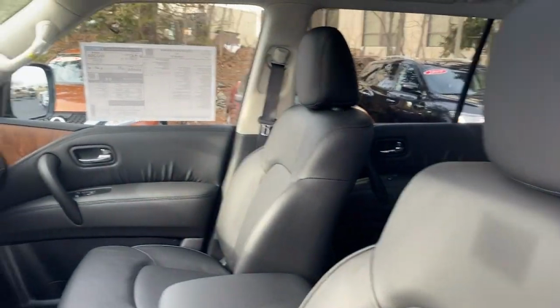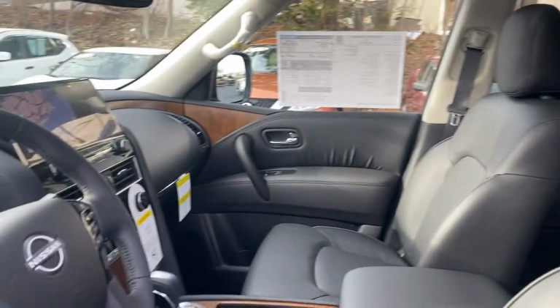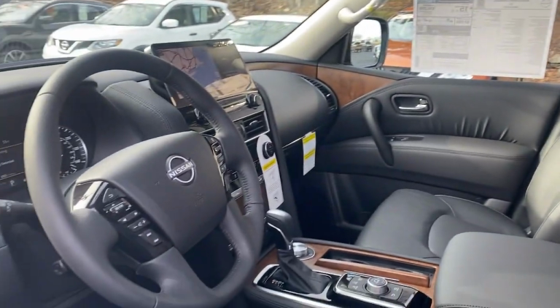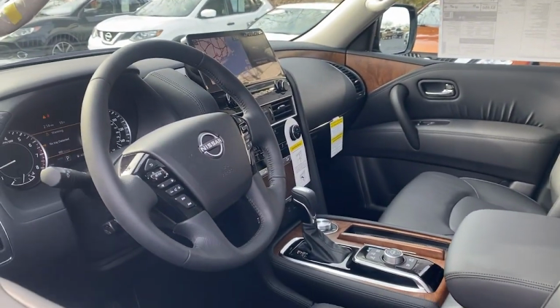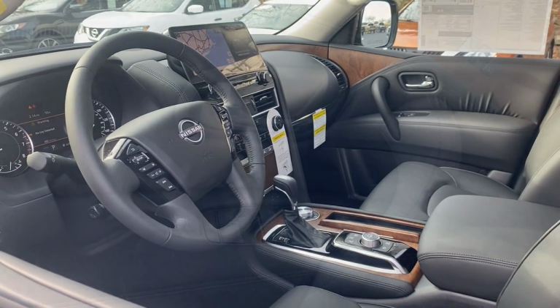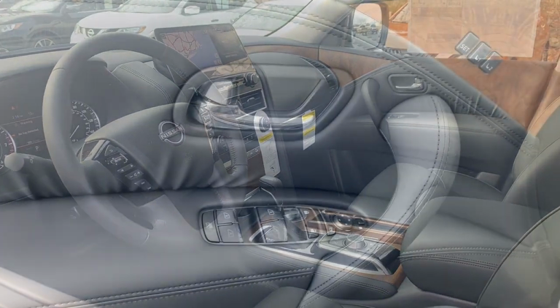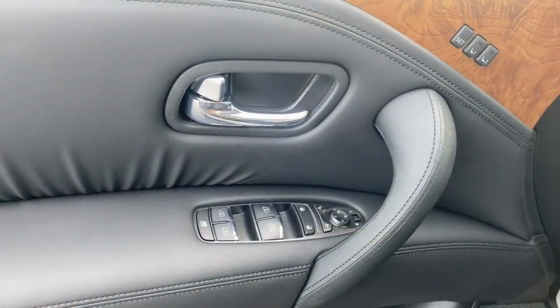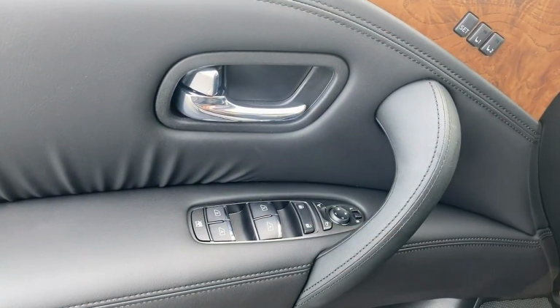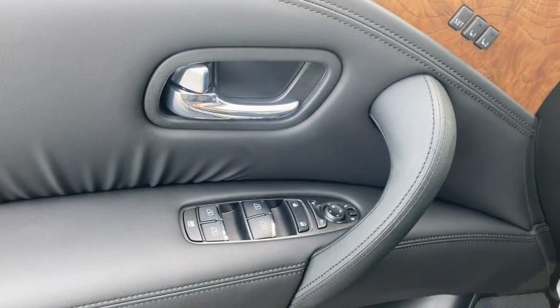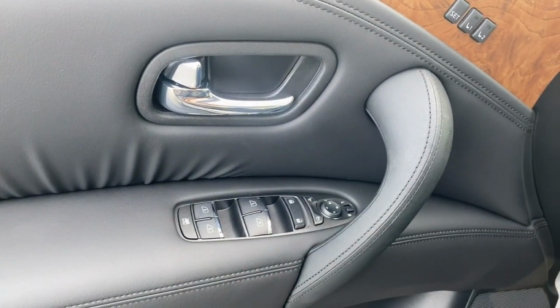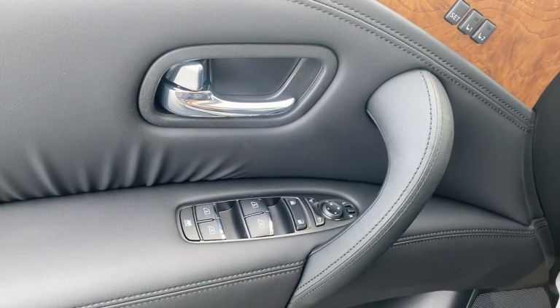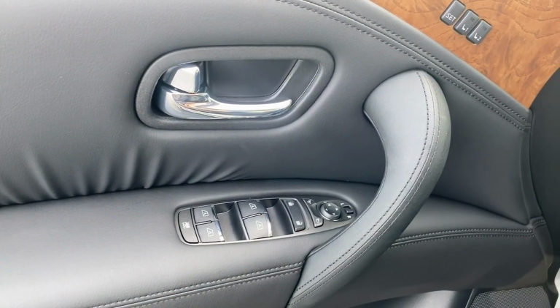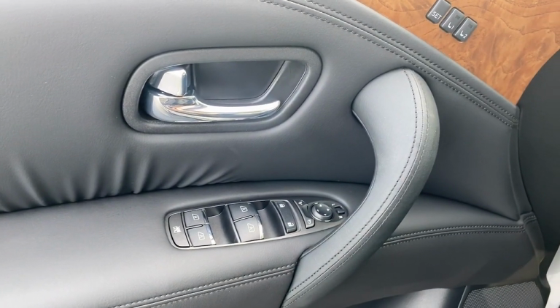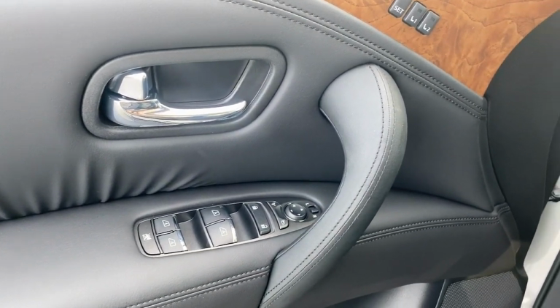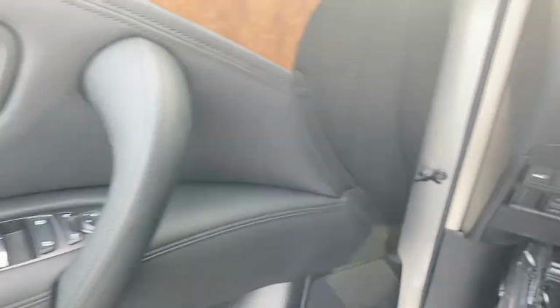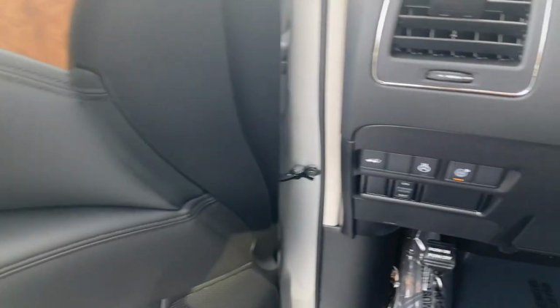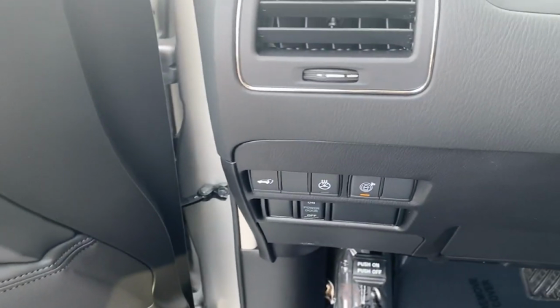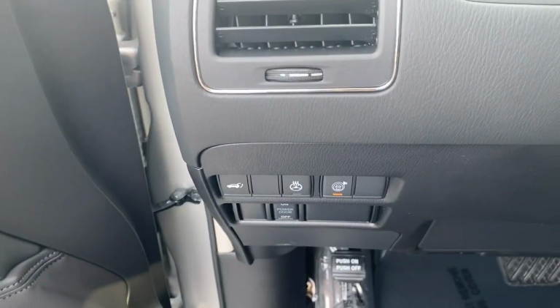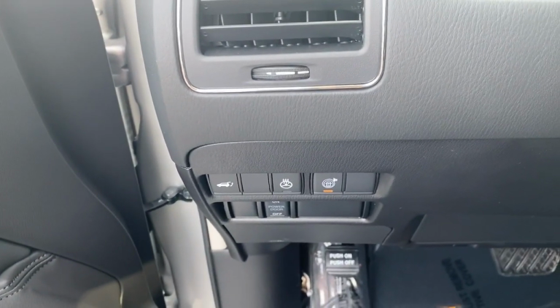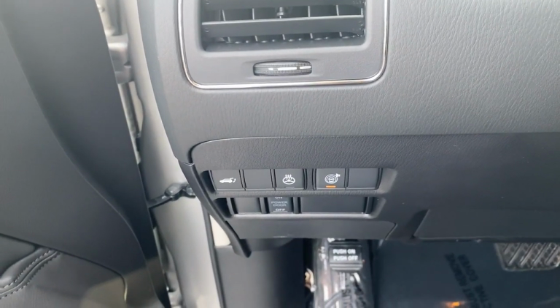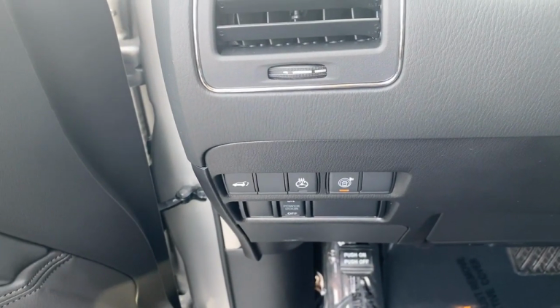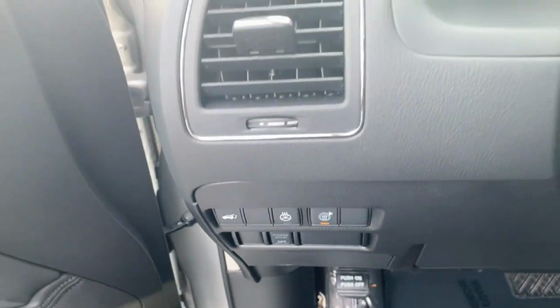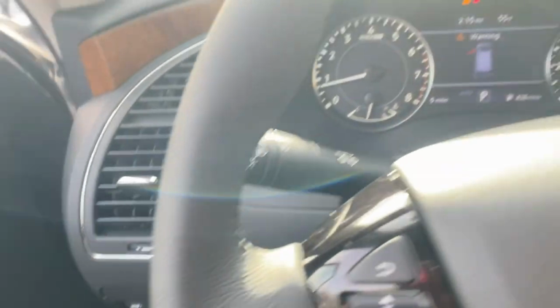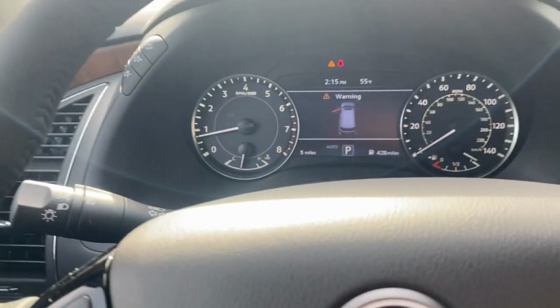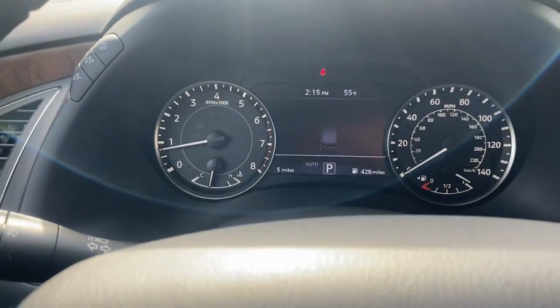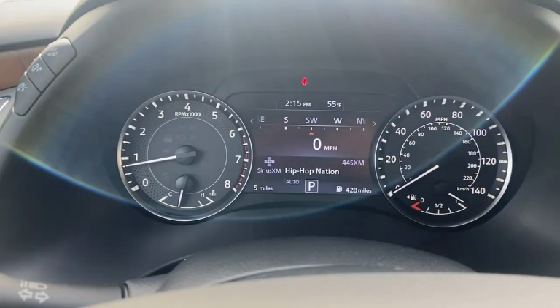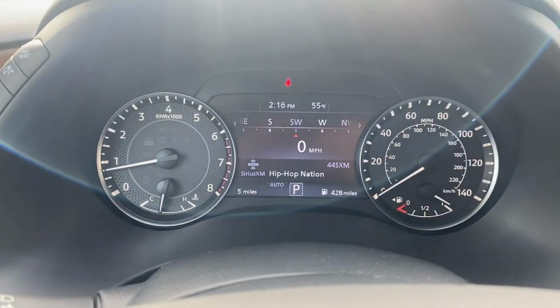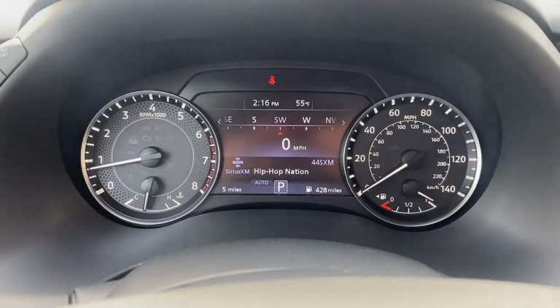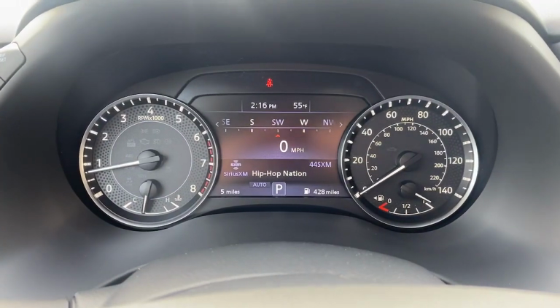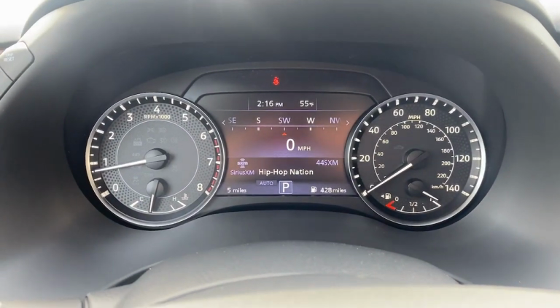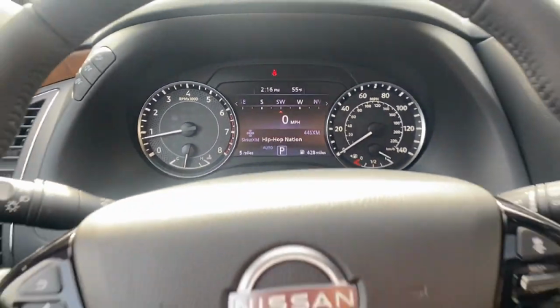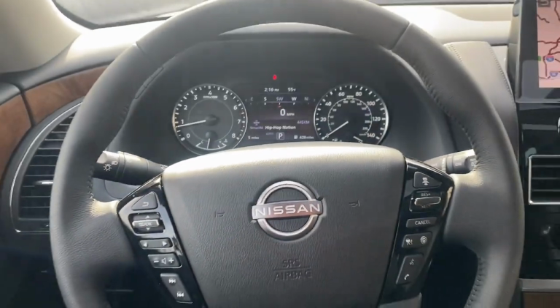The following are some of this vehicle's highlighted options: third-row seat. Feel prepared for whatever the road has in store in this bold and beautiful Armada. Treat yourself to a test drive today. Our staff will toss you the keys and give you an outstanding customer experience.